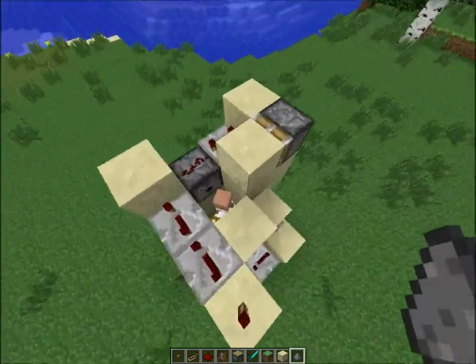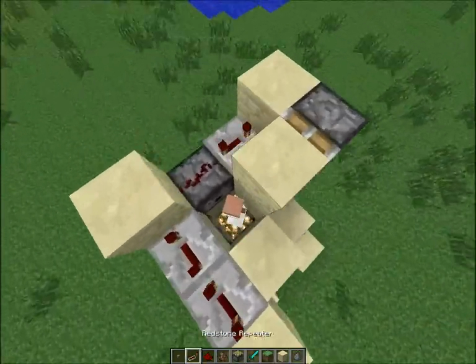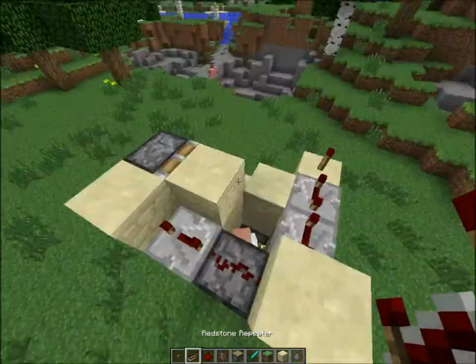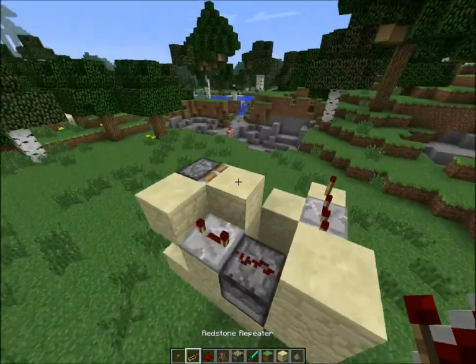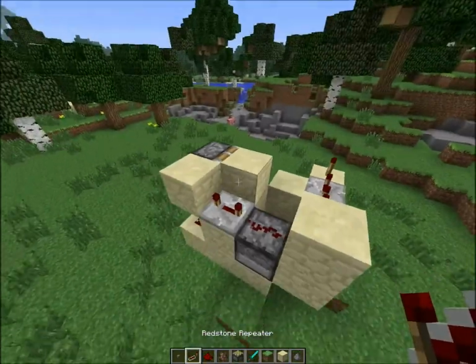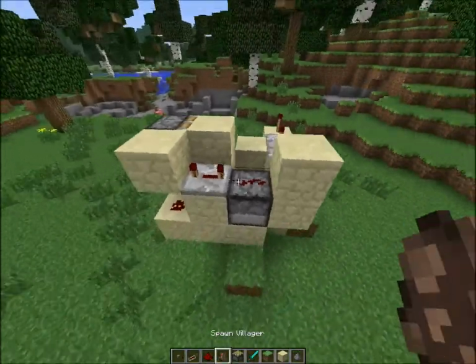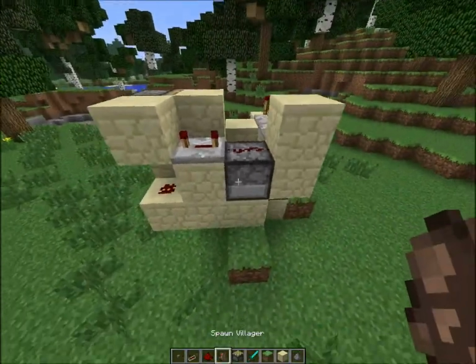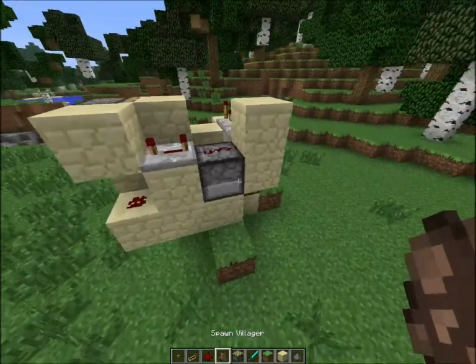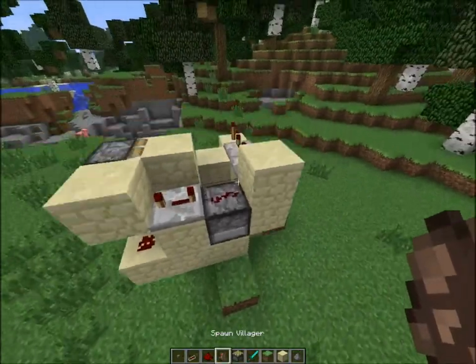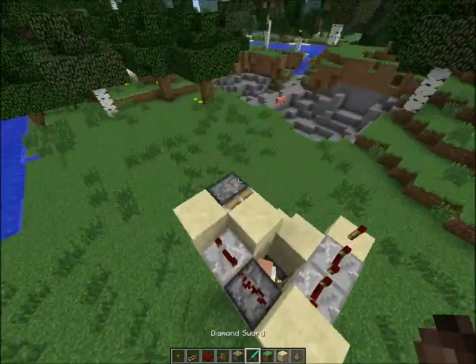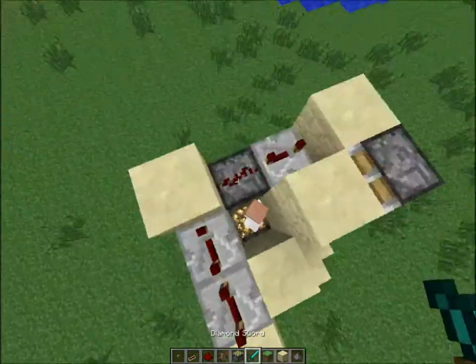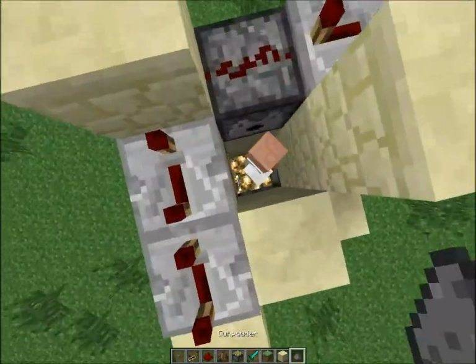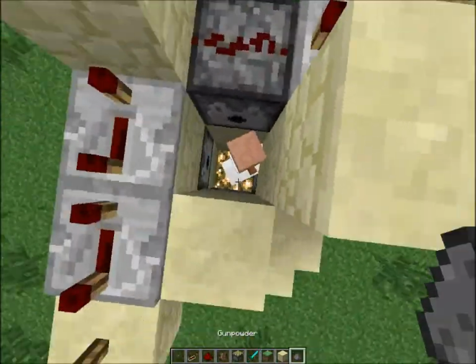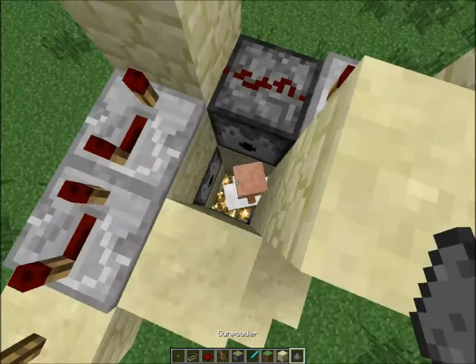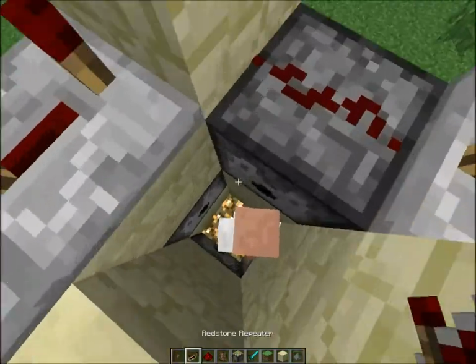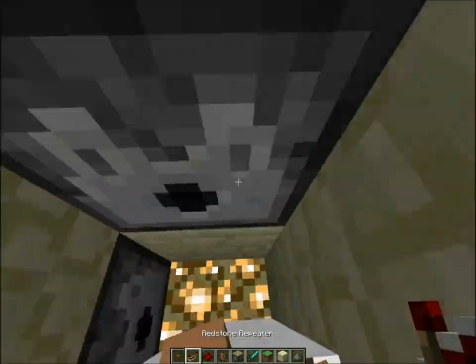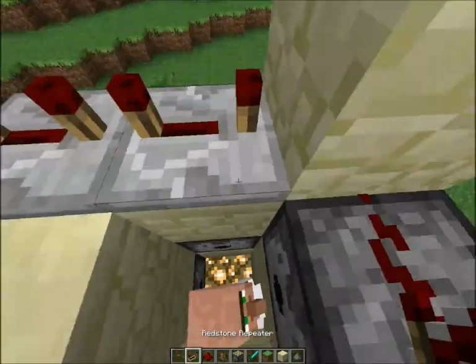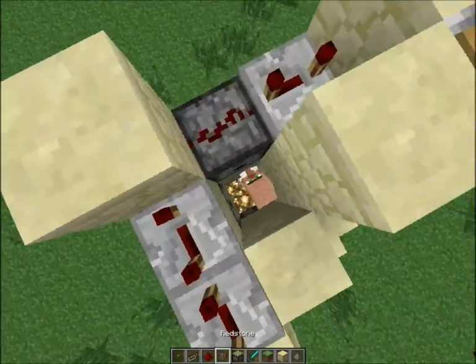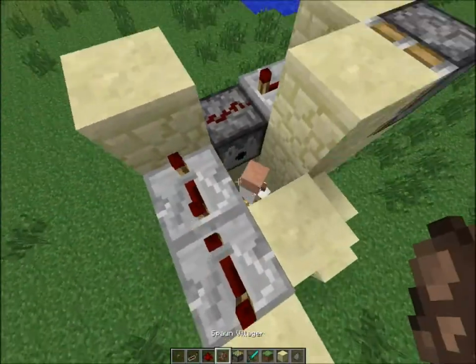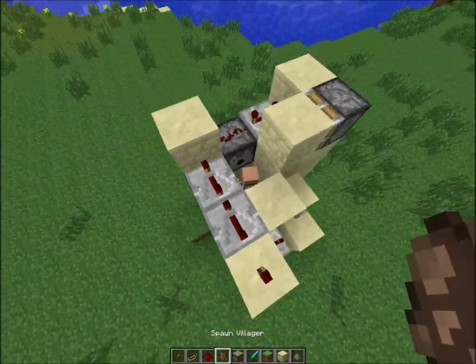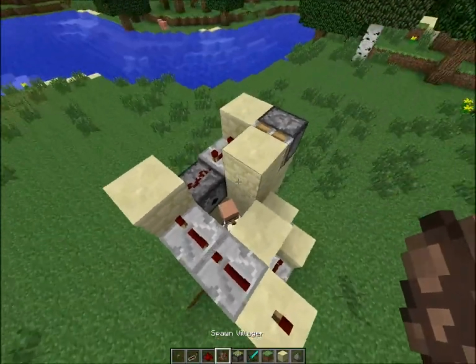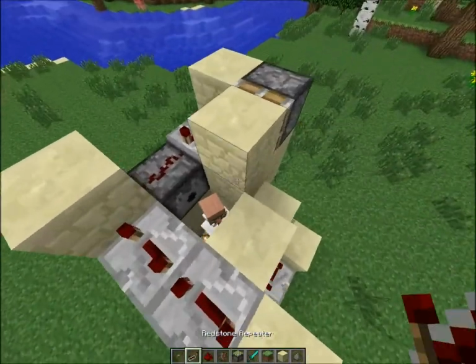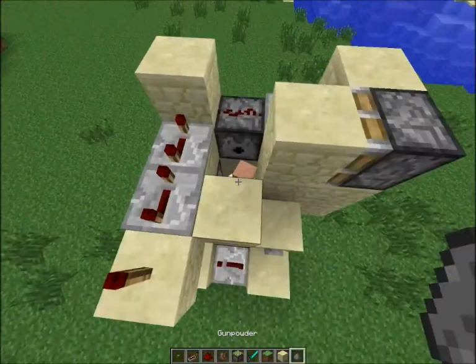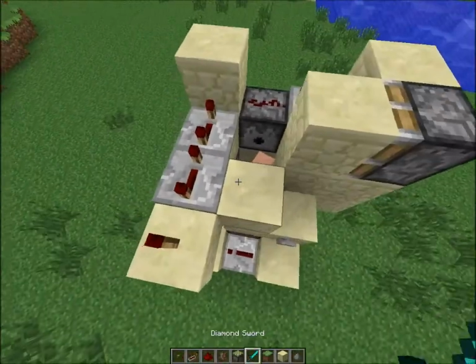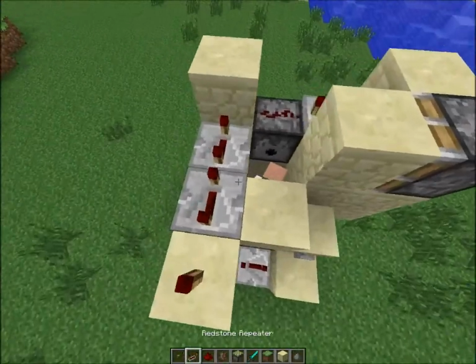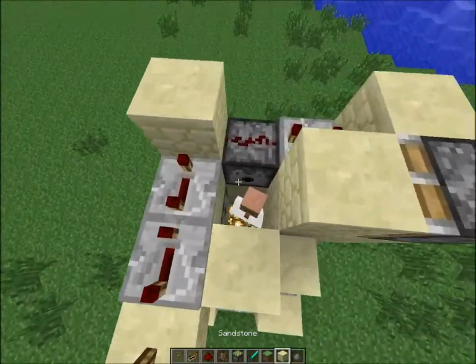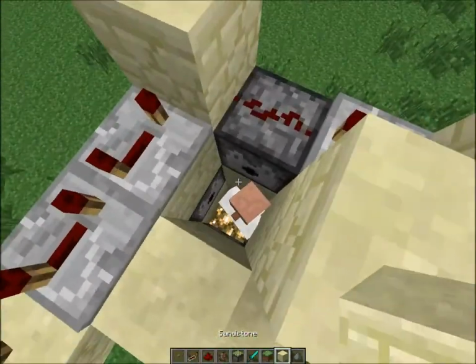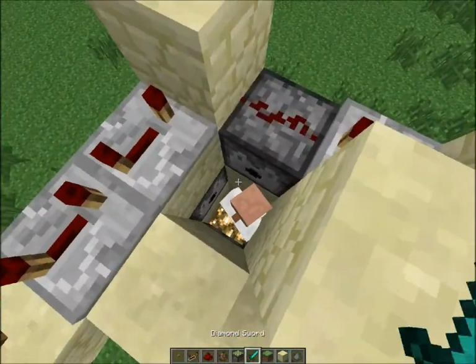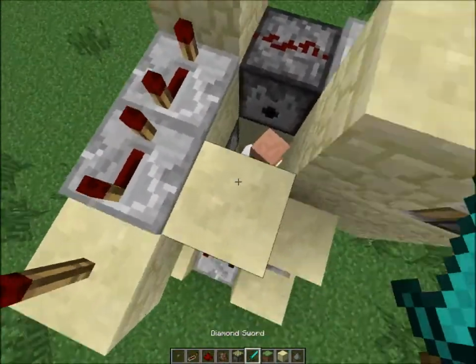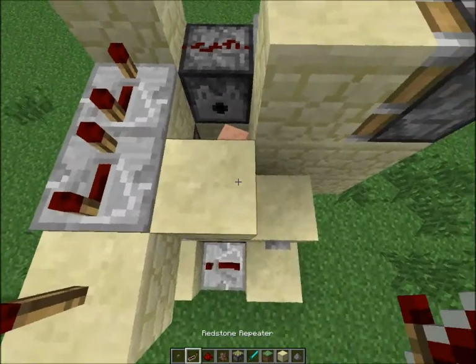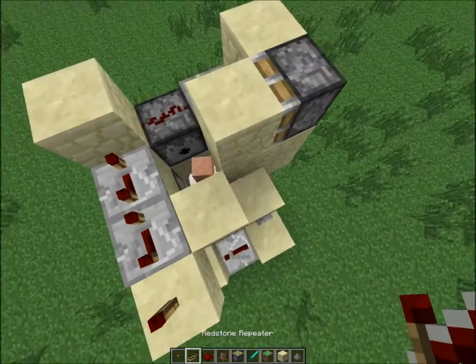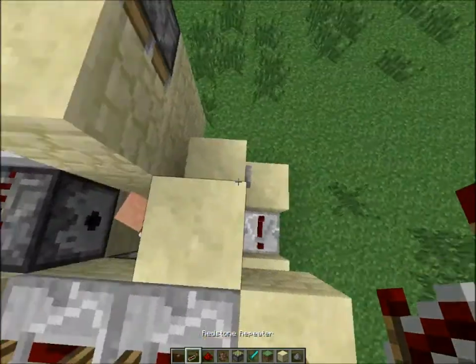And if you're going to have this on the top, you're going to want to scoop the water back up, and the lava's going to be gone. Just accept that. Anyway, on to building this.